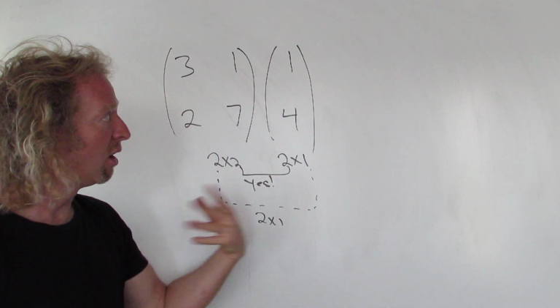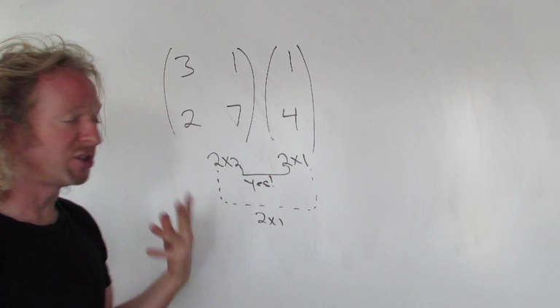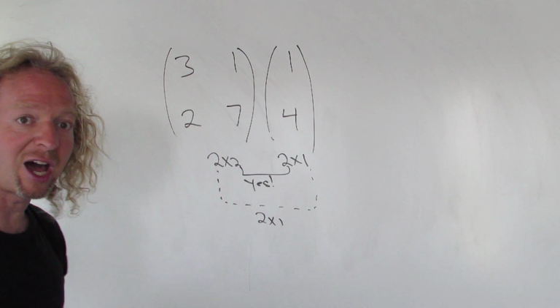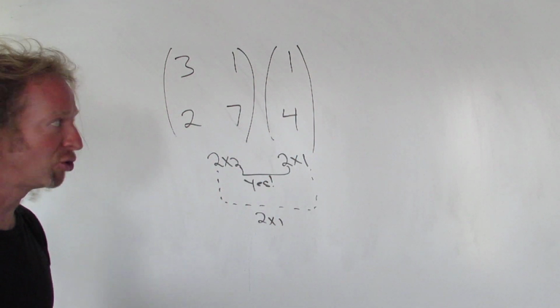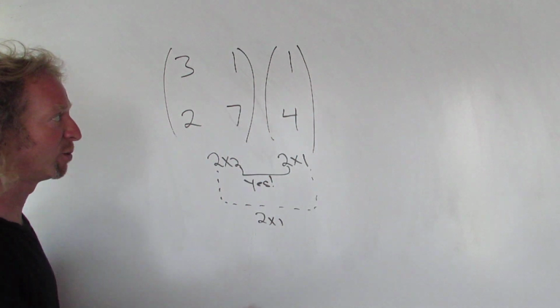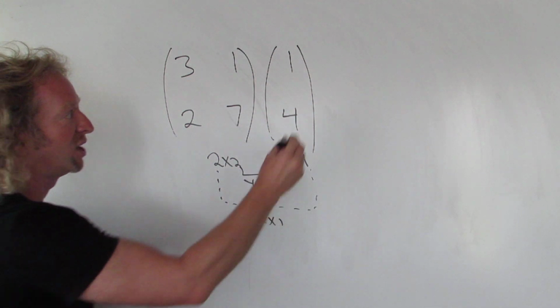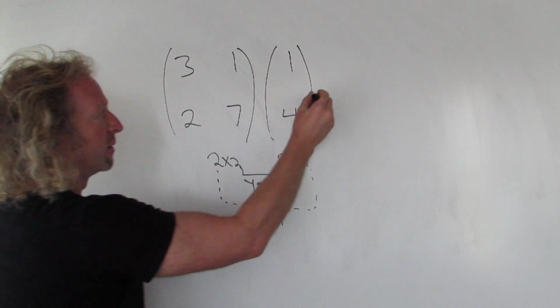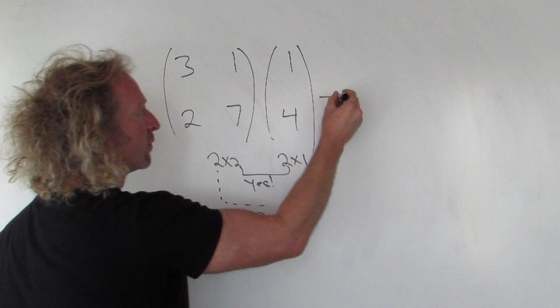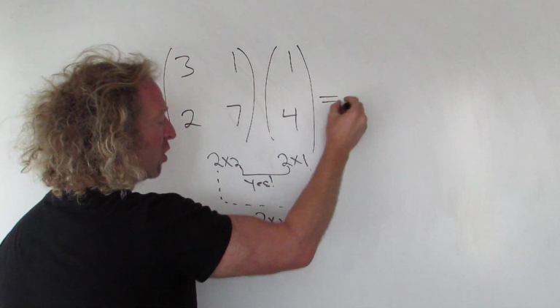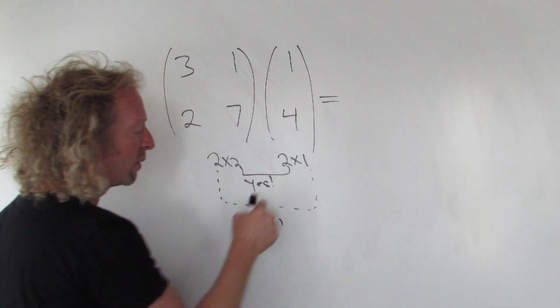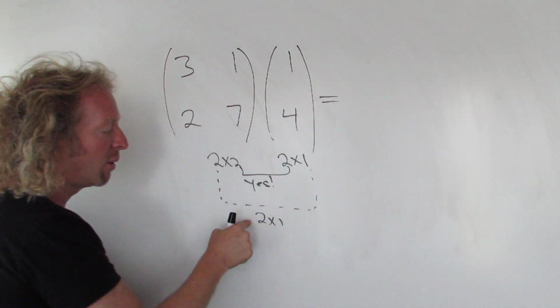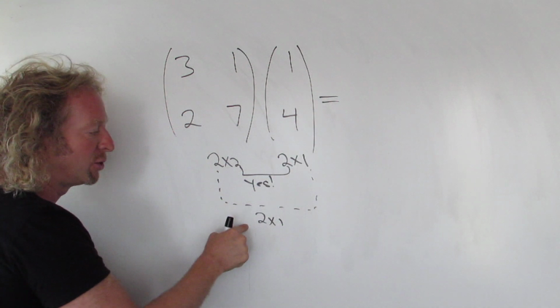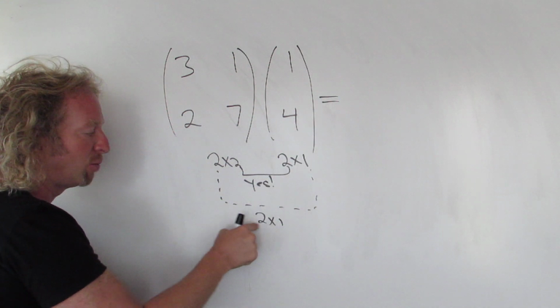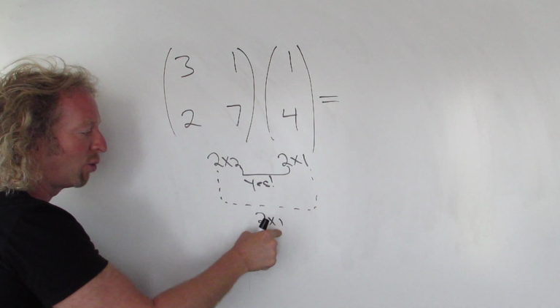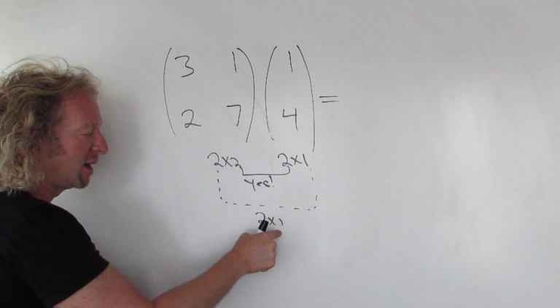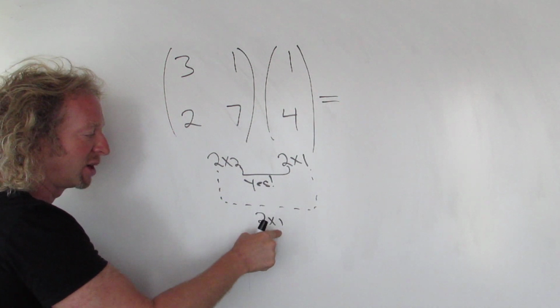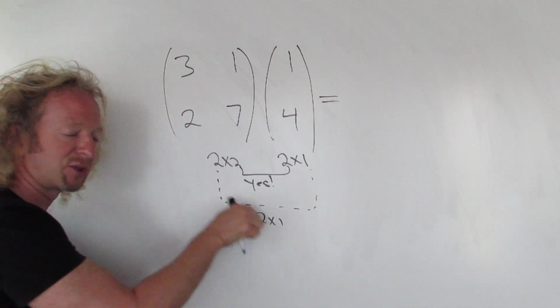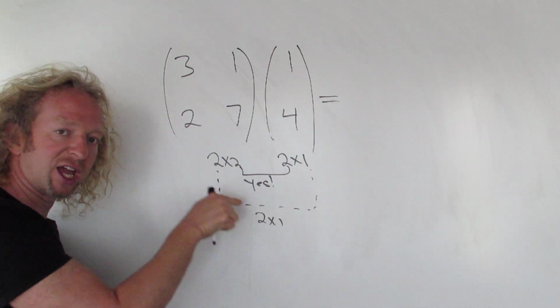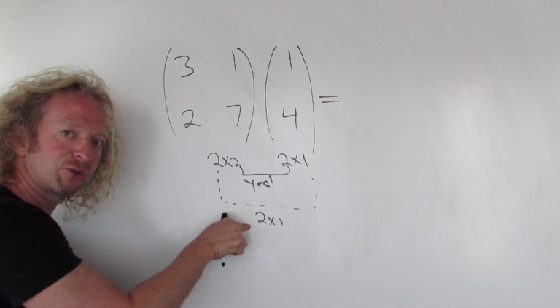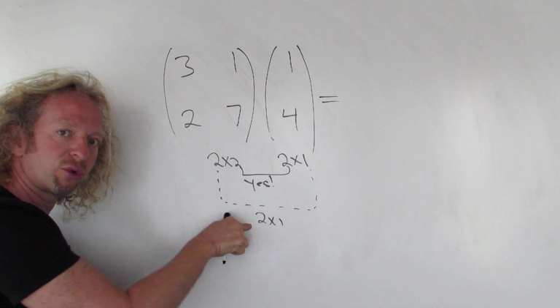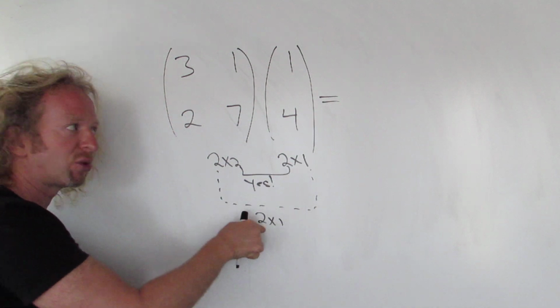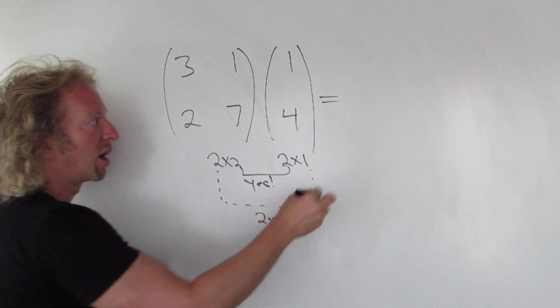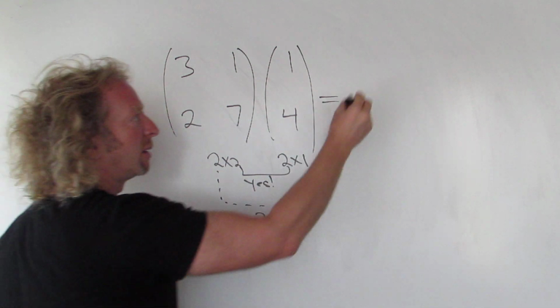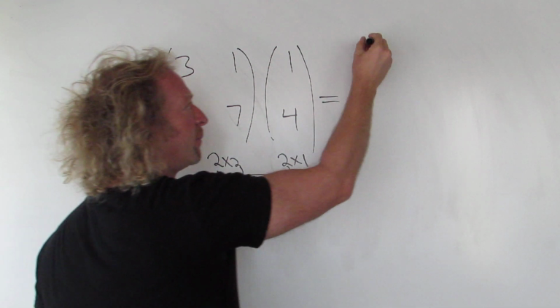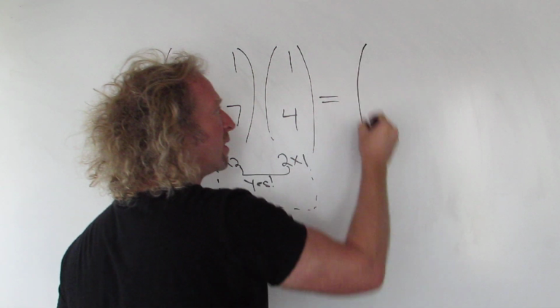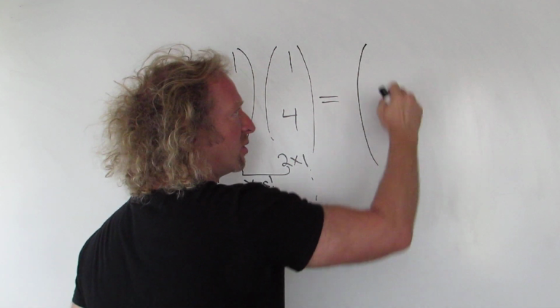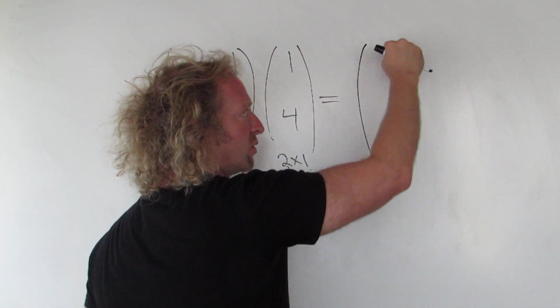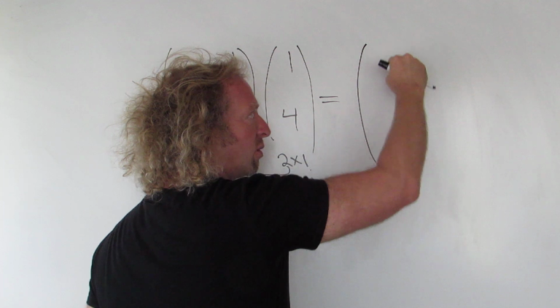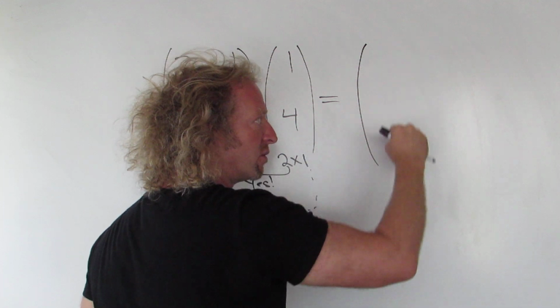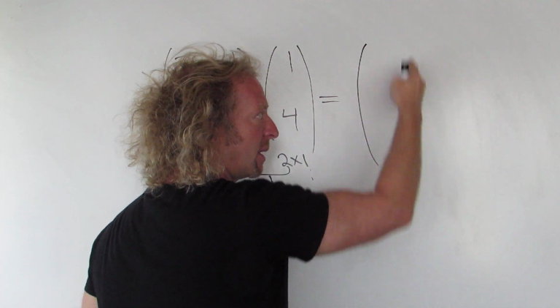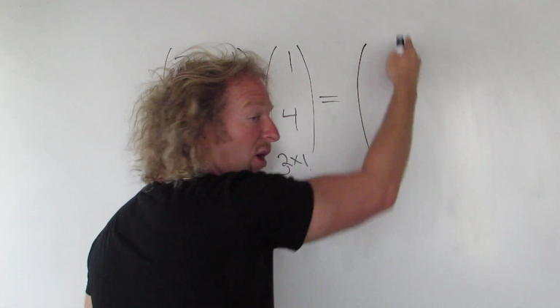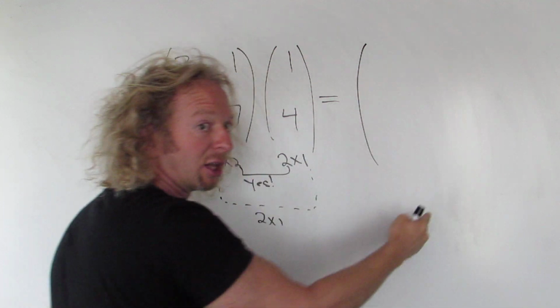So how do you do the multiplication? Well, we know it's a 2 by 1 matrix, so it's going to have 2 rows and 1 column.